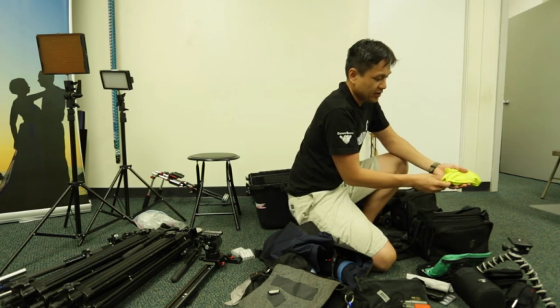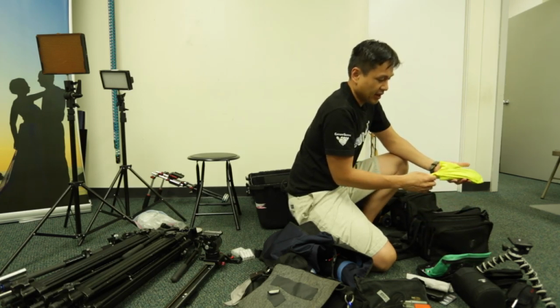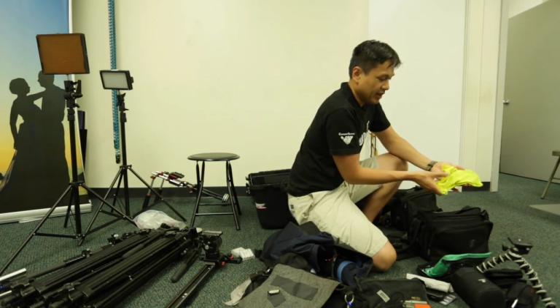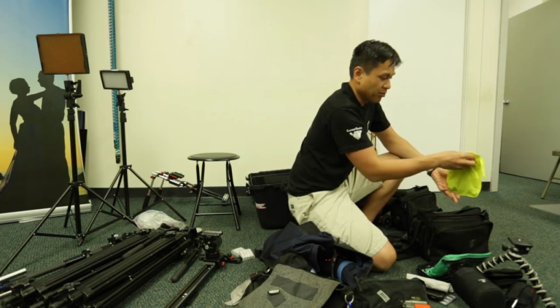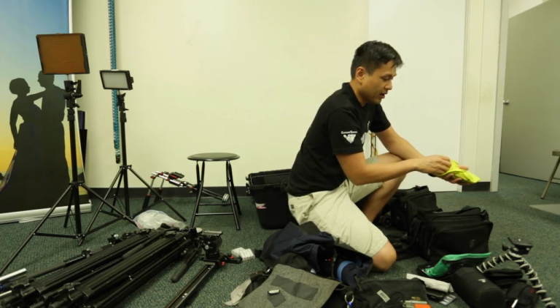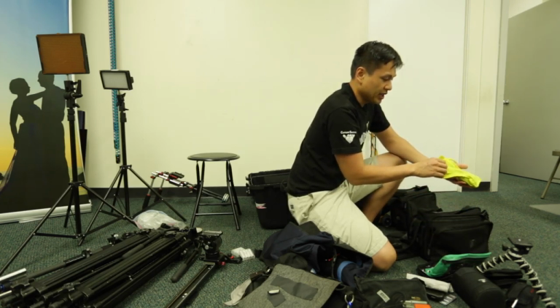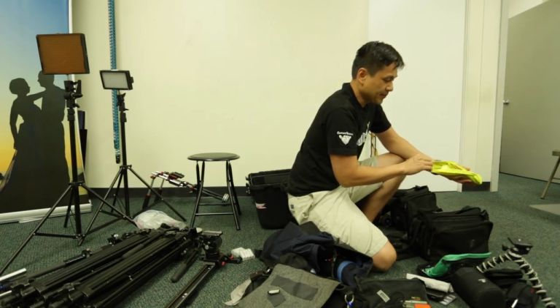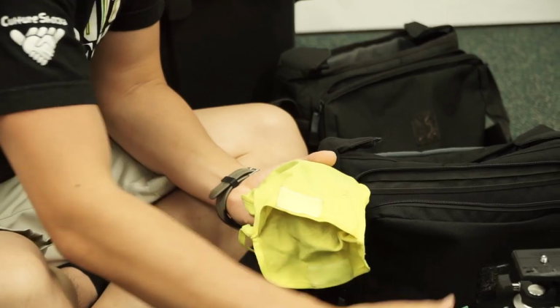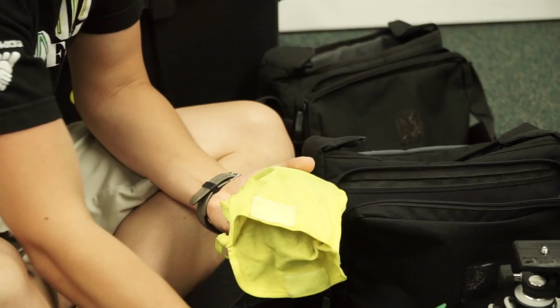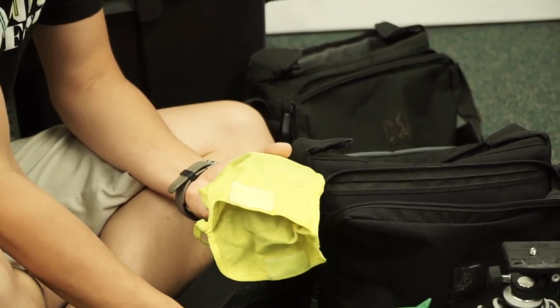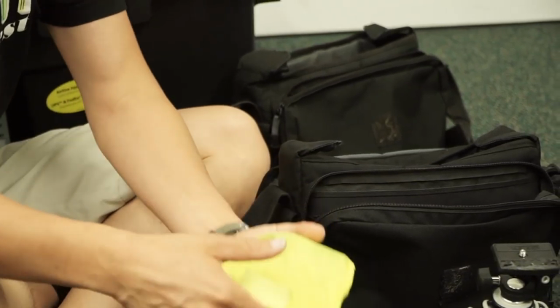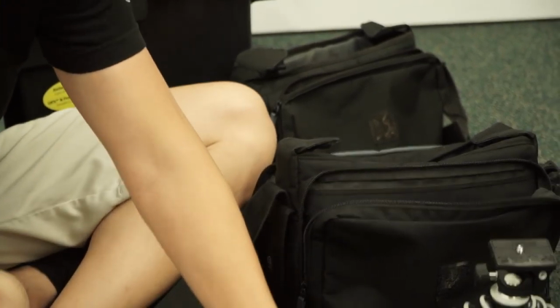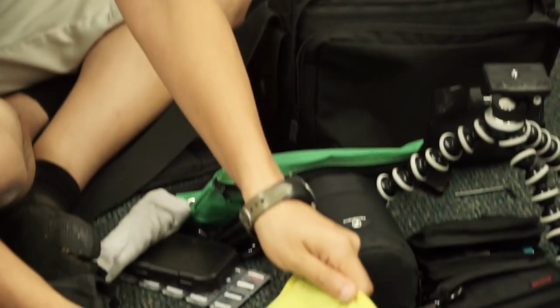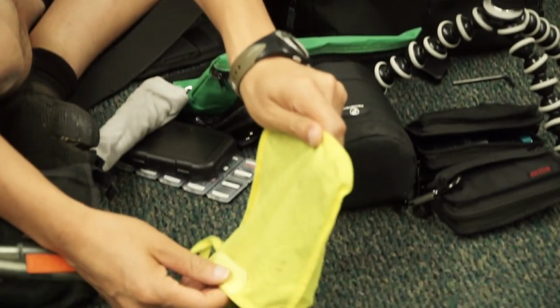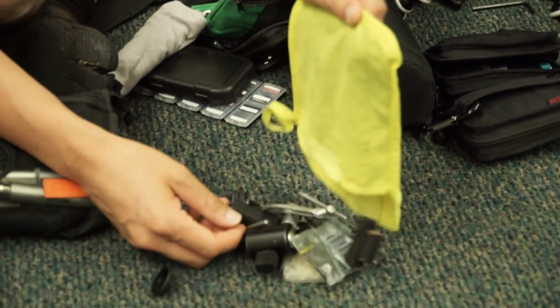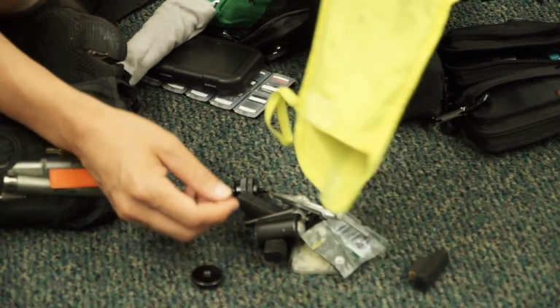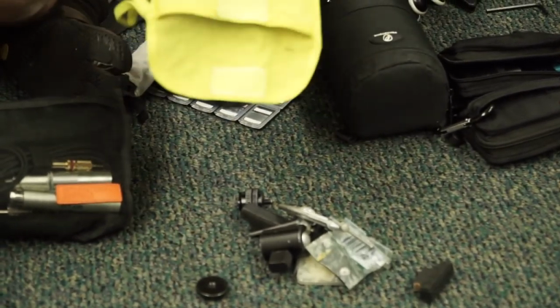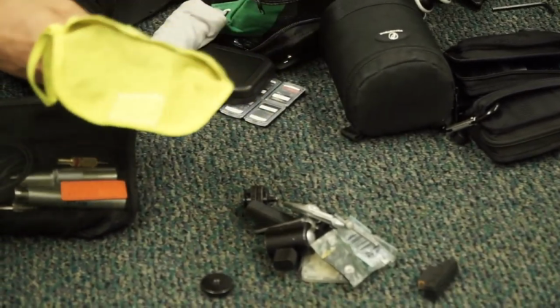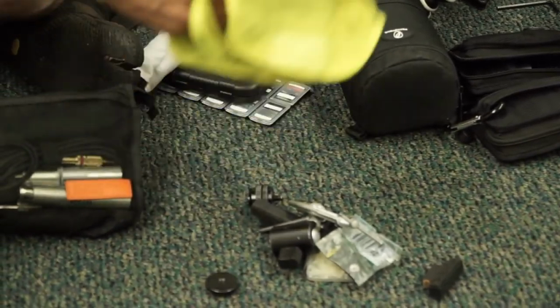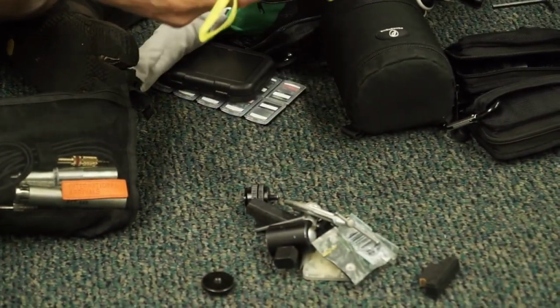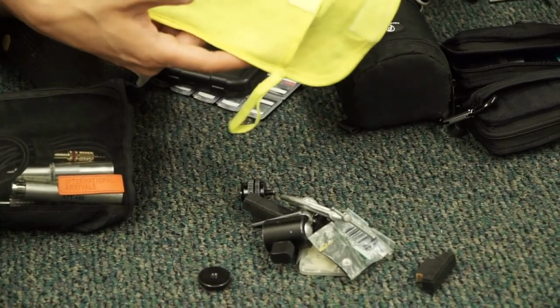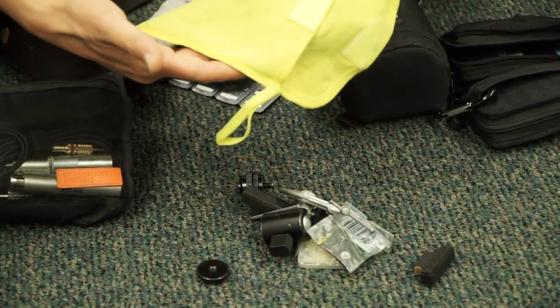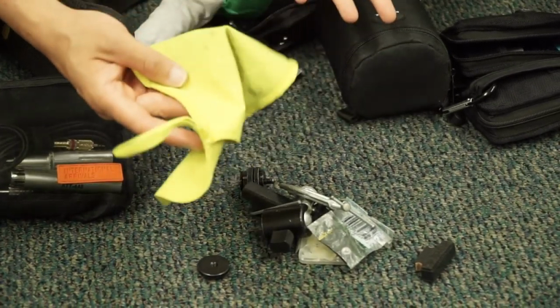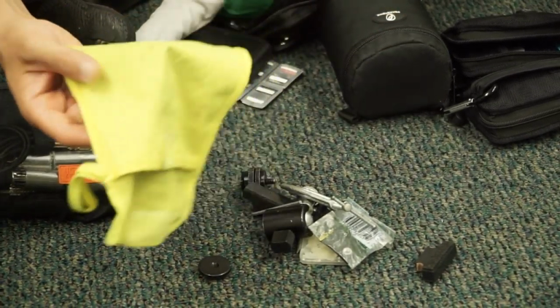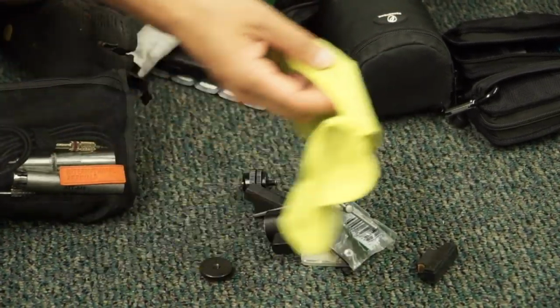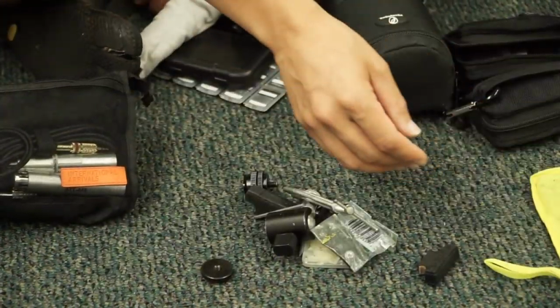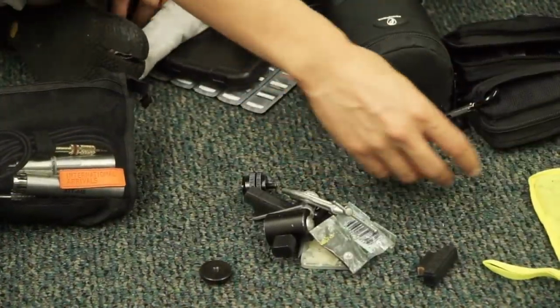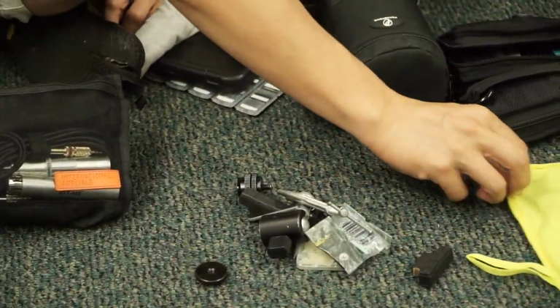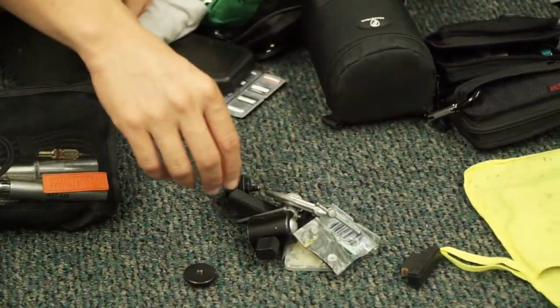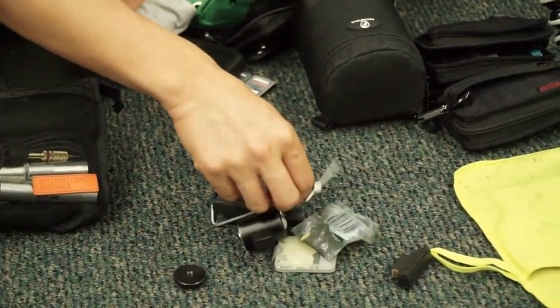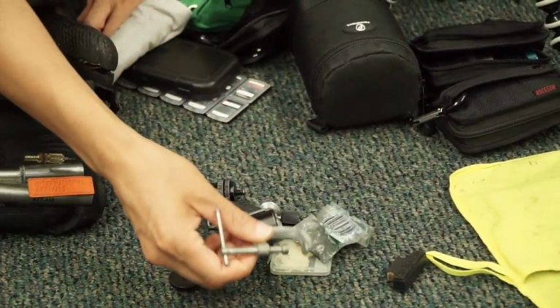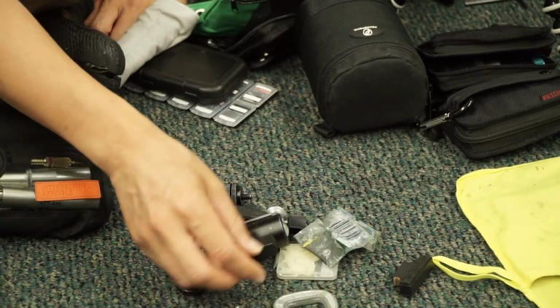This is a little bag of goodies. I'm just going to pour it out. These are the things I have in my random bag of goodies.